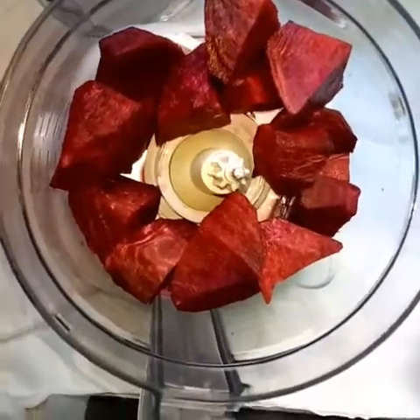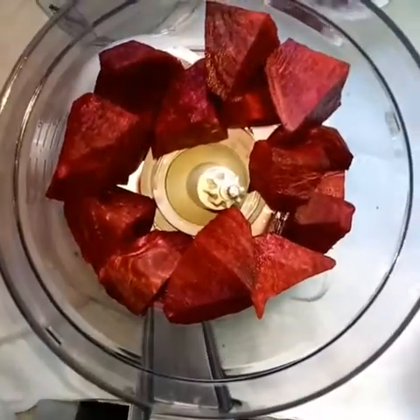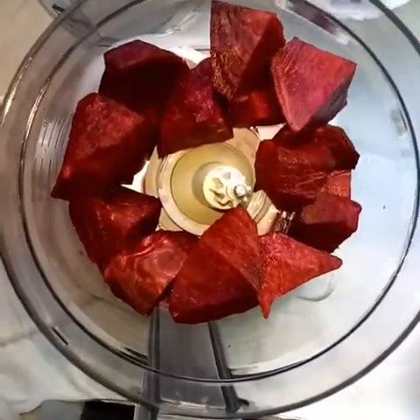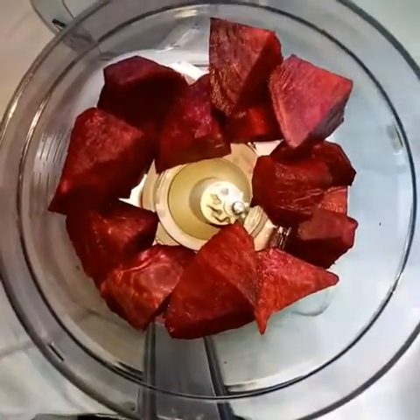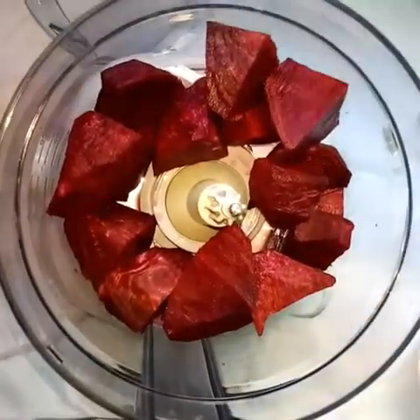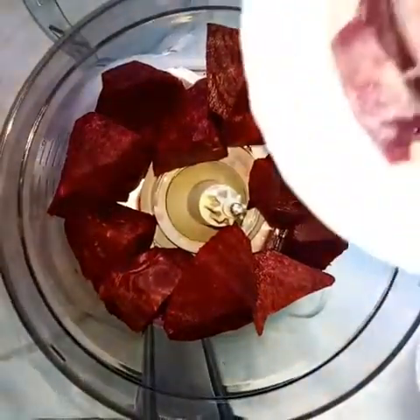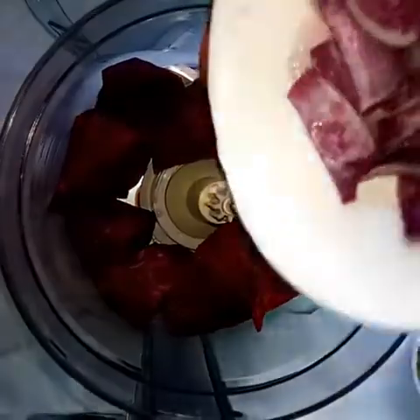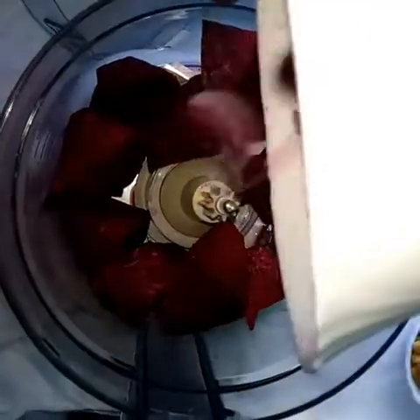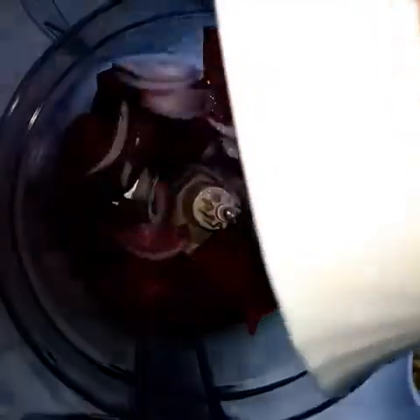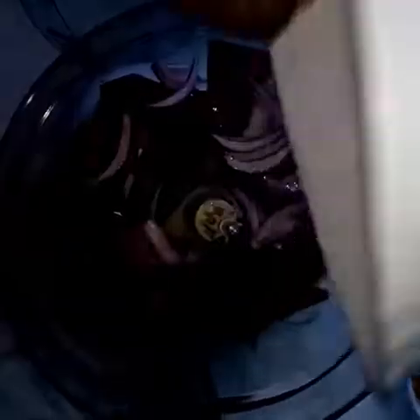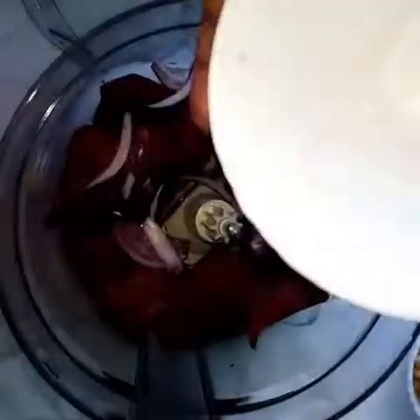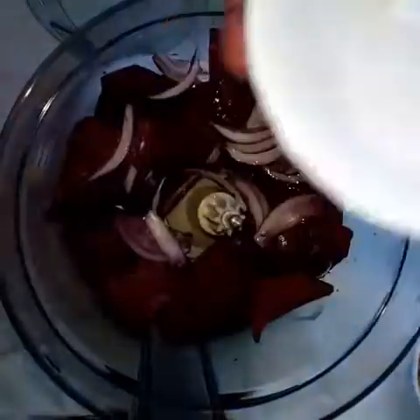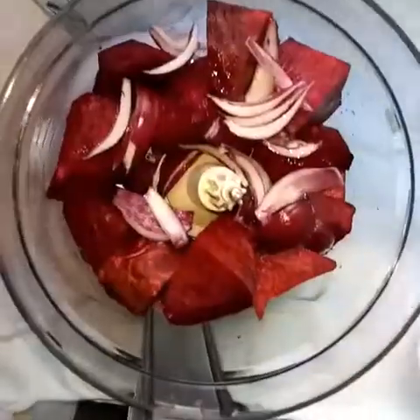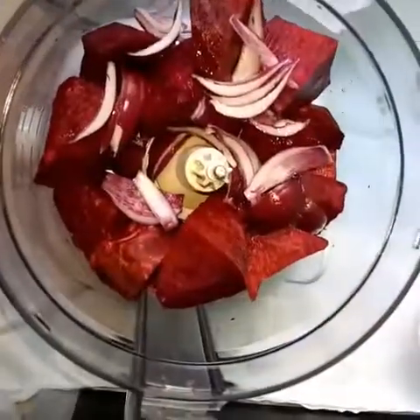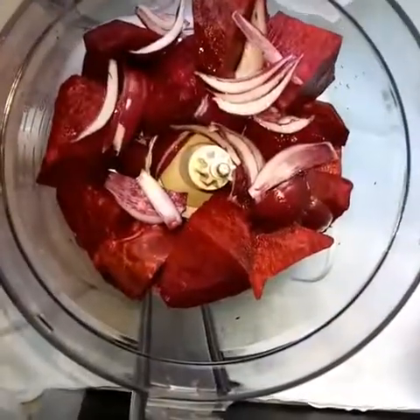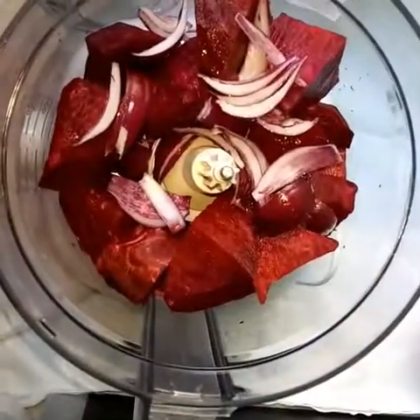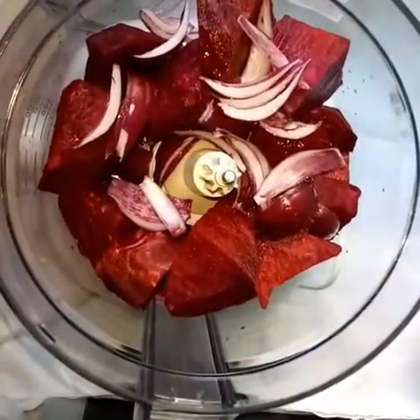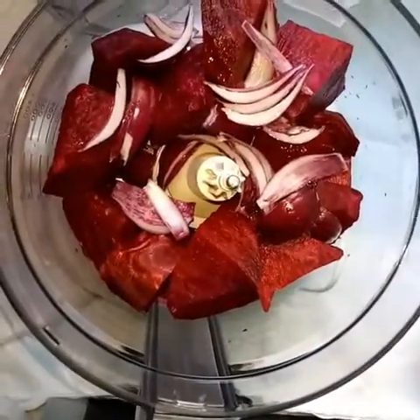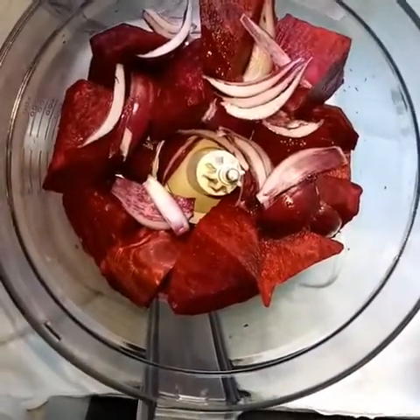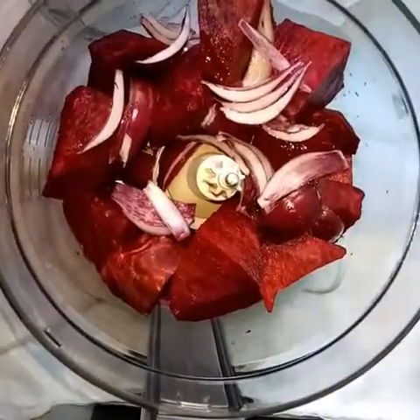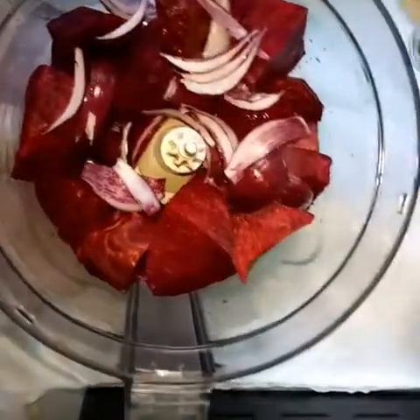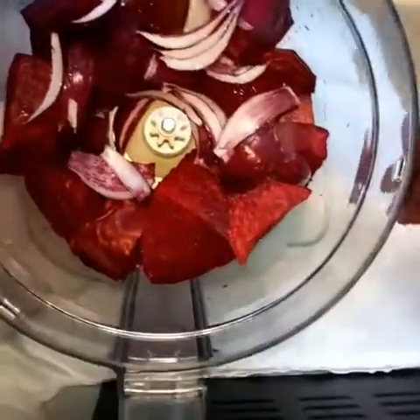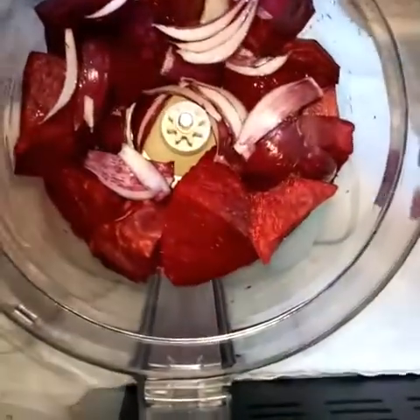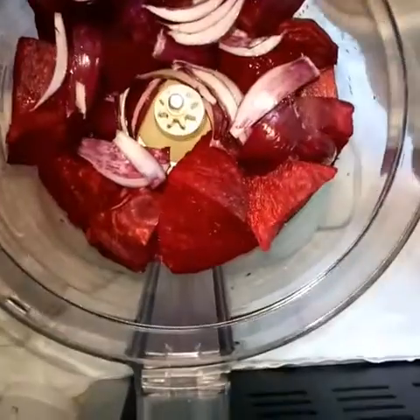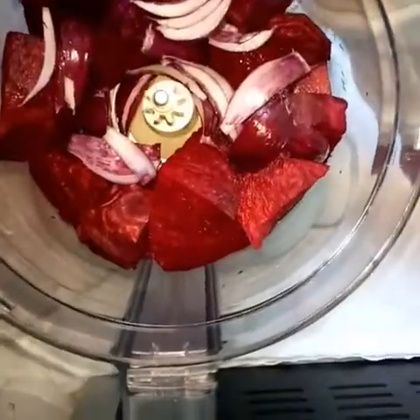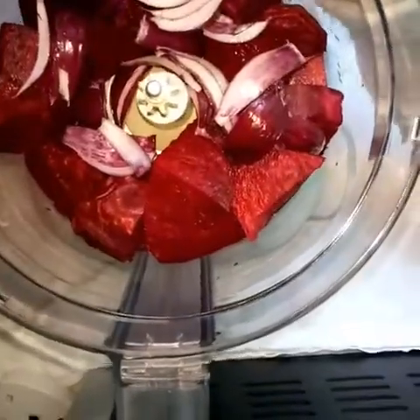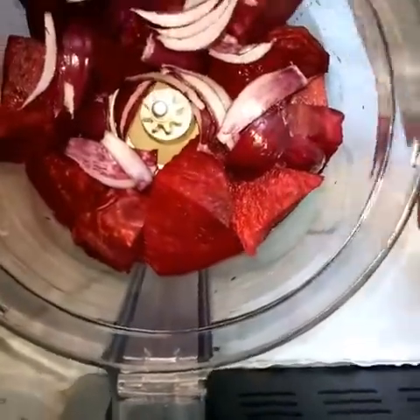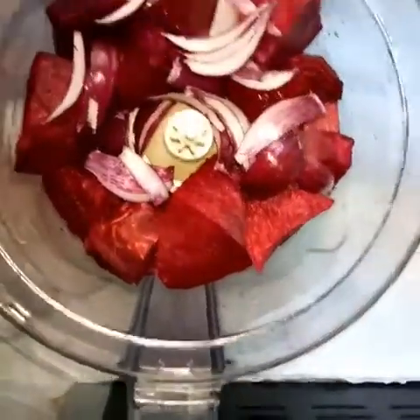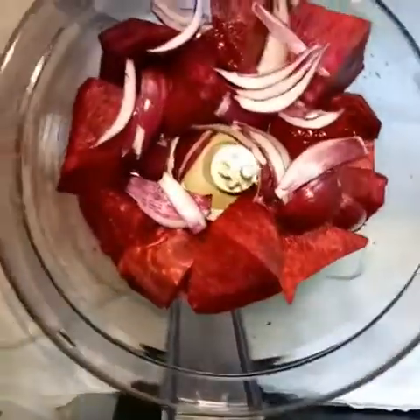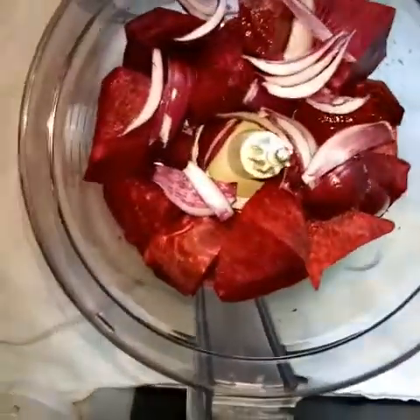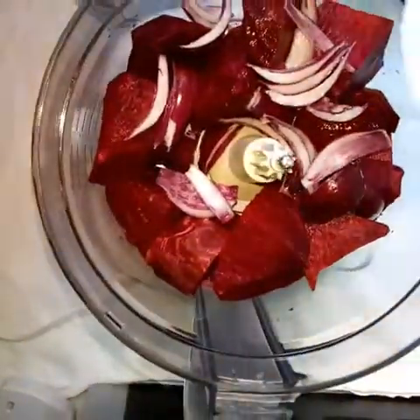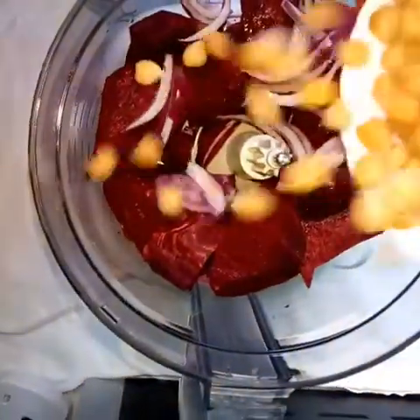In a food processor, add your beetroot, onion, and chickpeas and pulse them finely for two minutes.